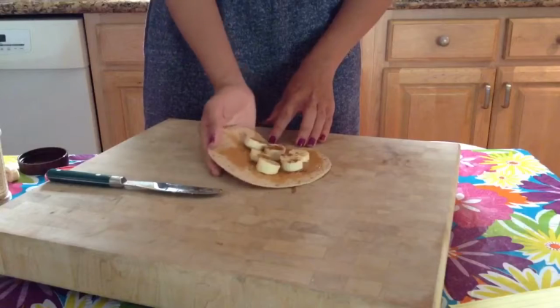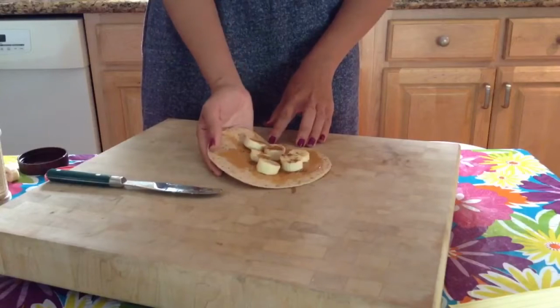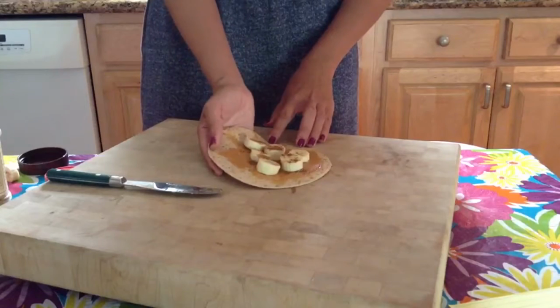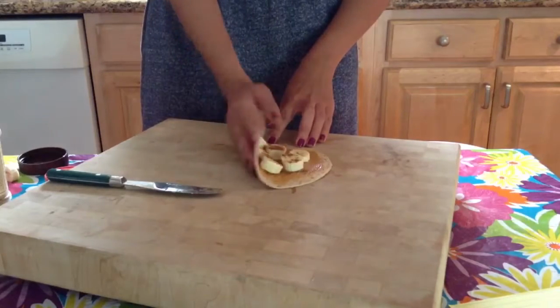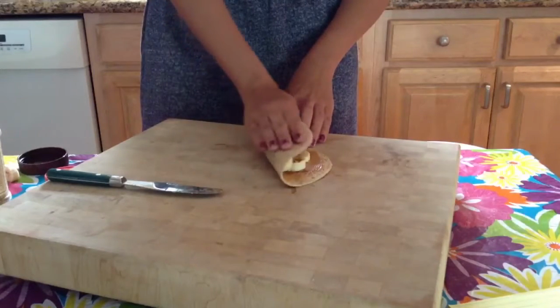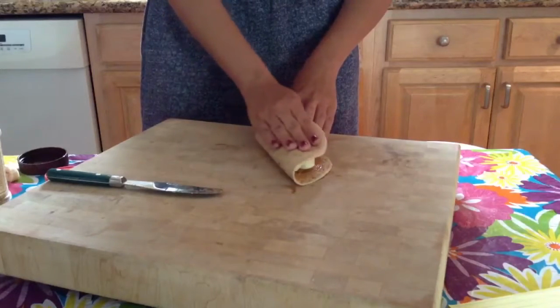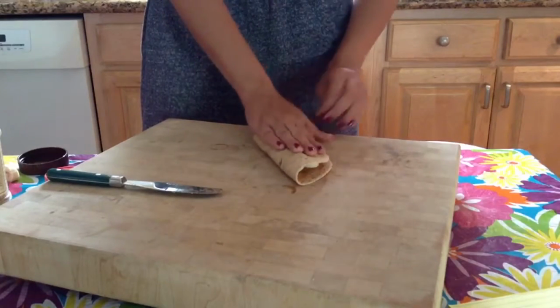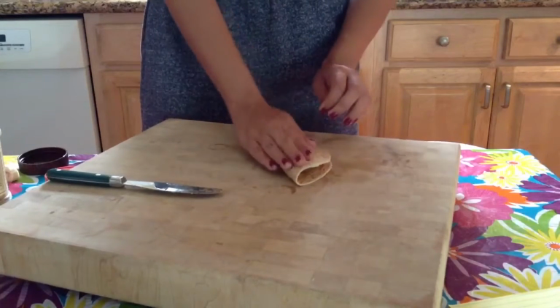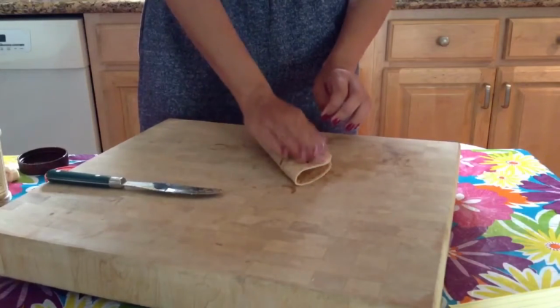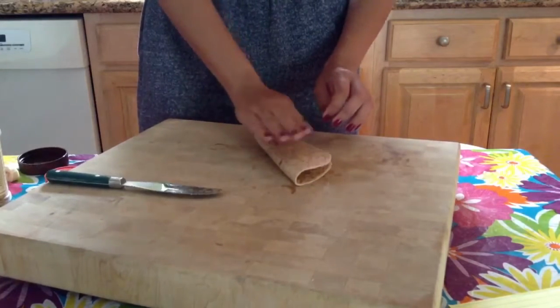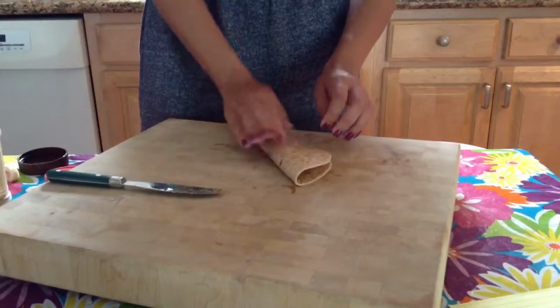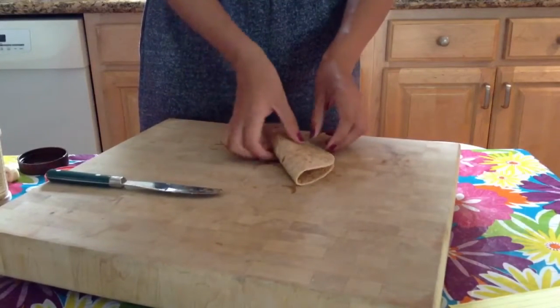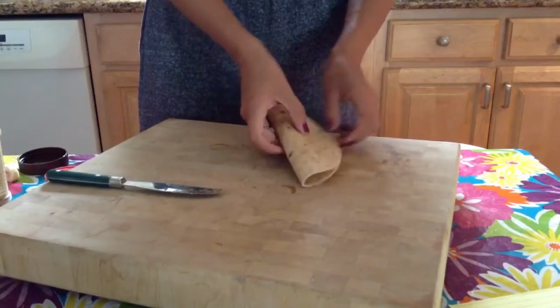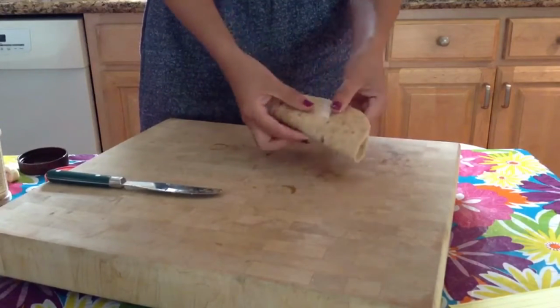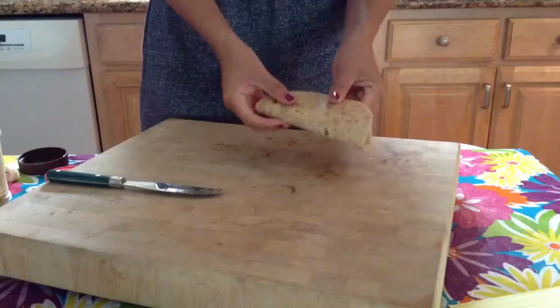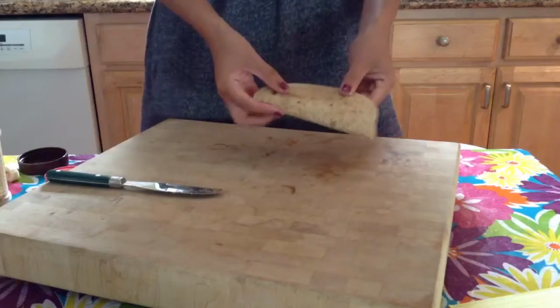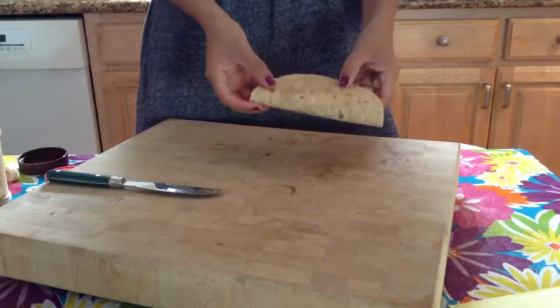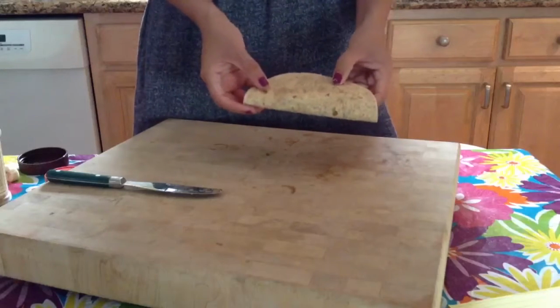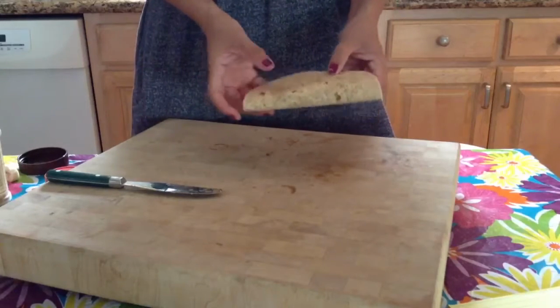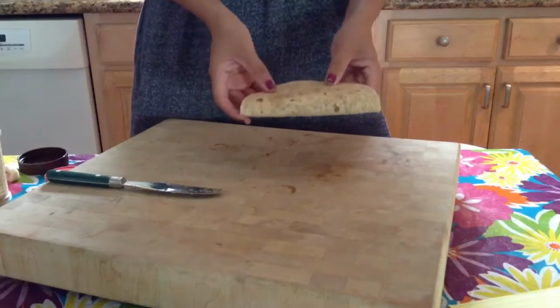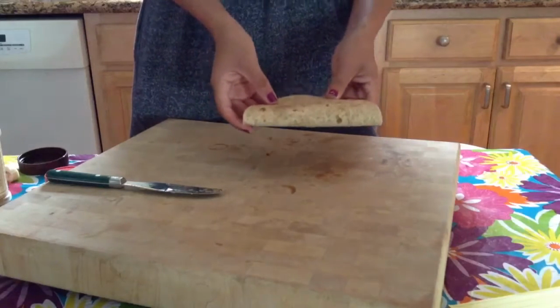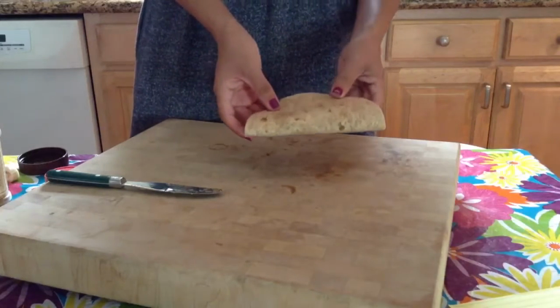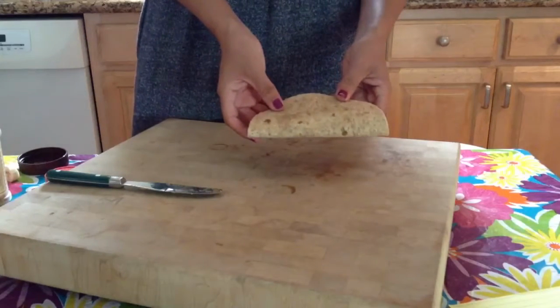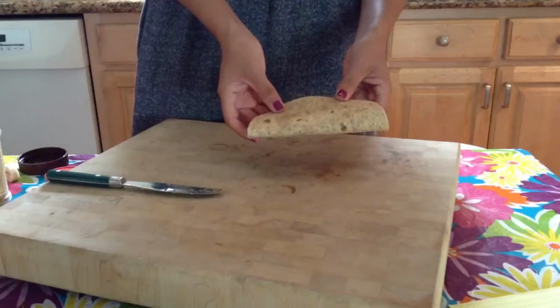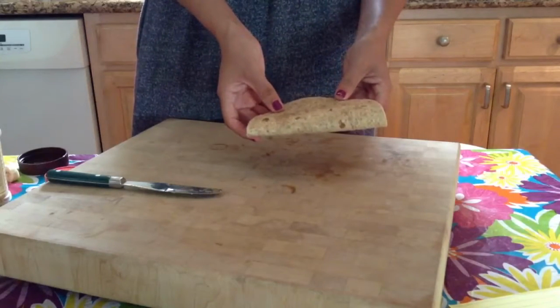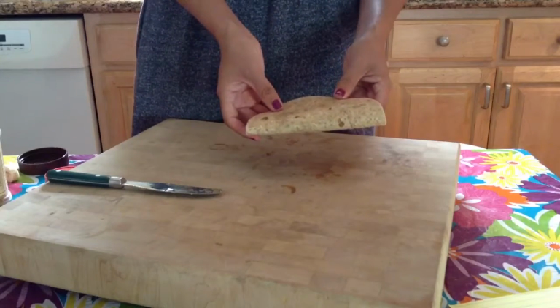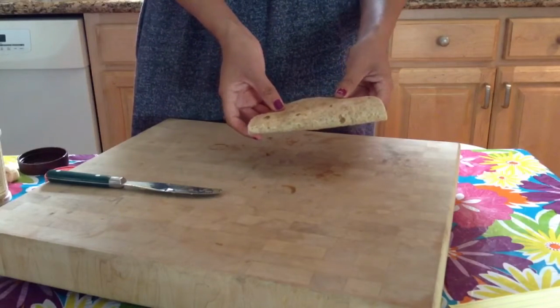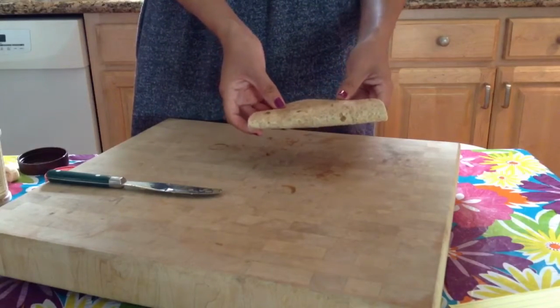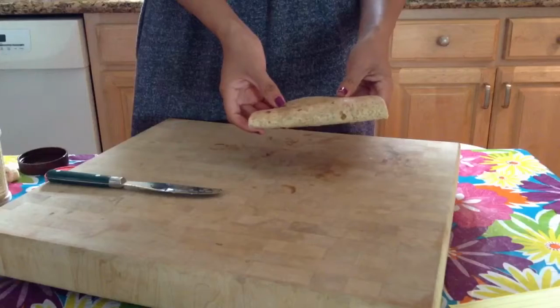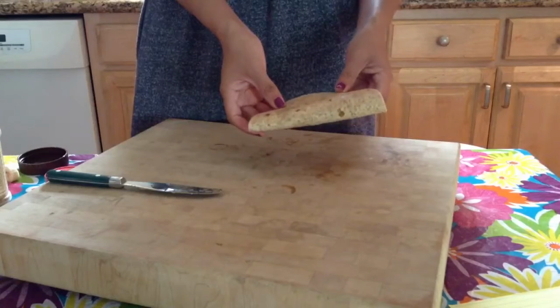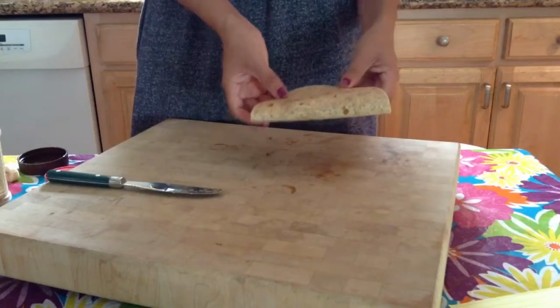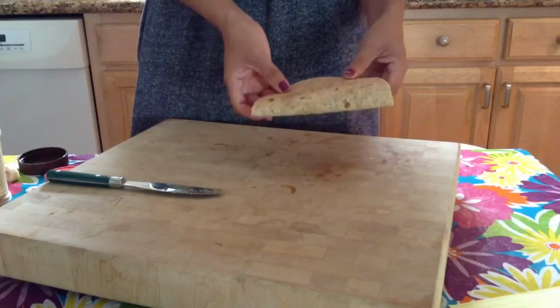Now you are going to fold this in half. You can eat it cold like this, or you can do what I'm going to do and heat it up.